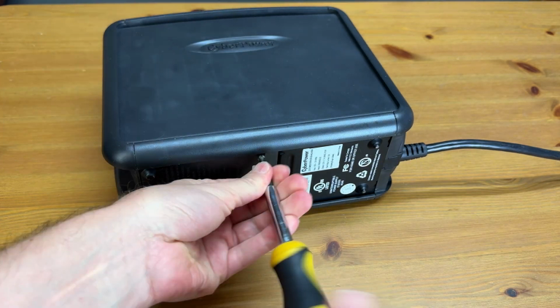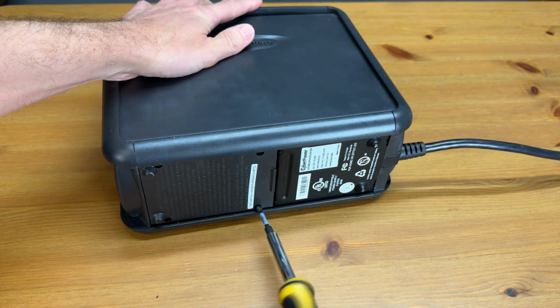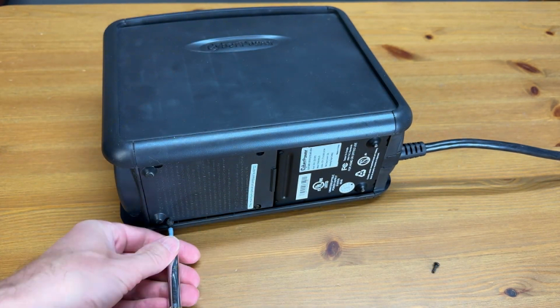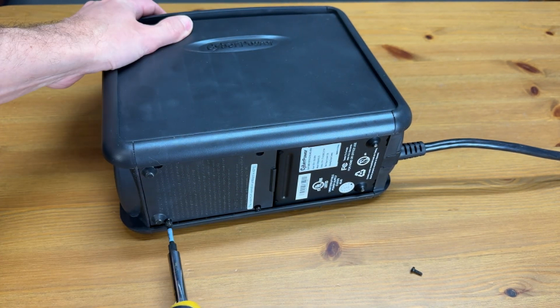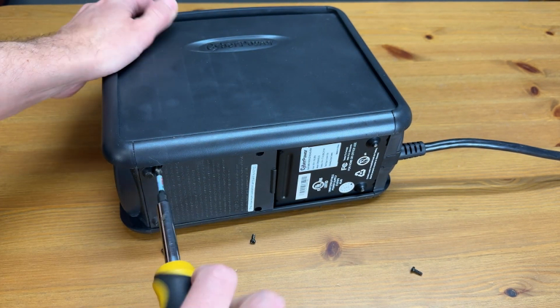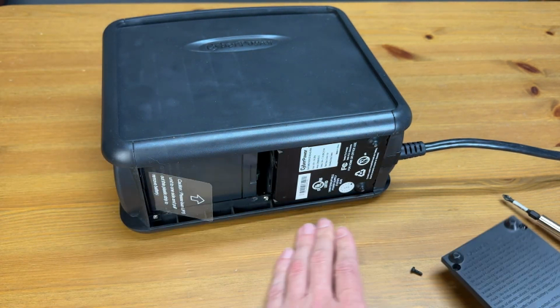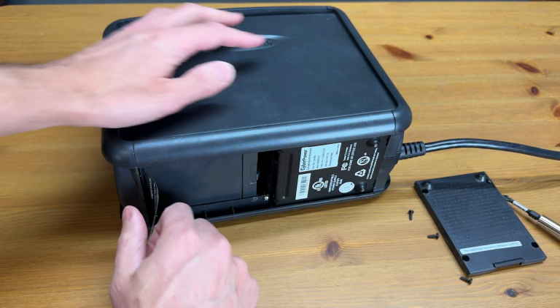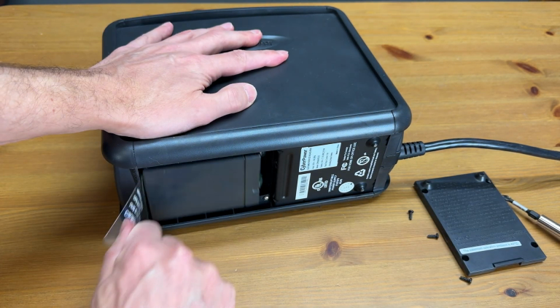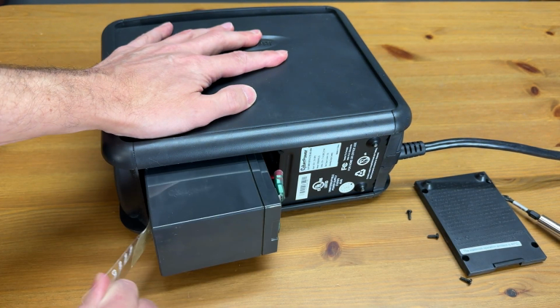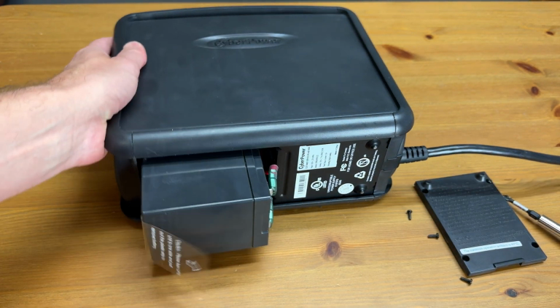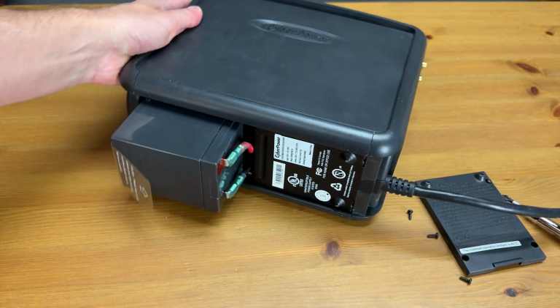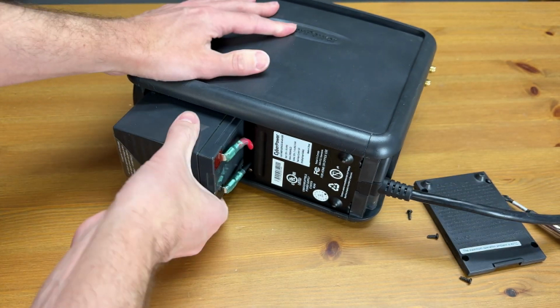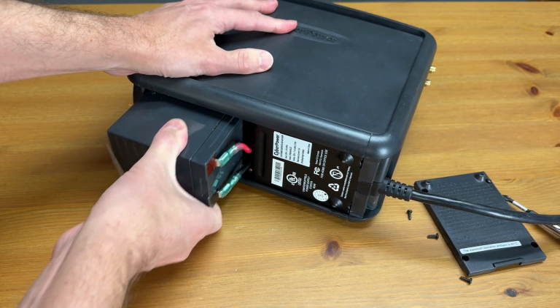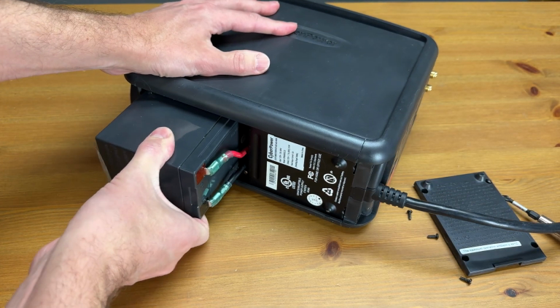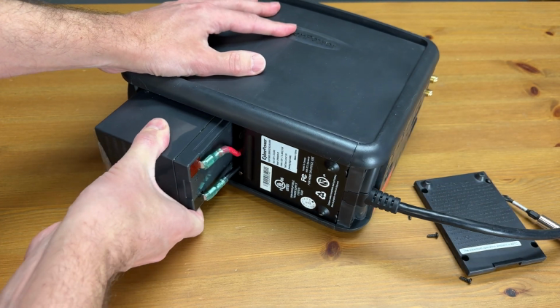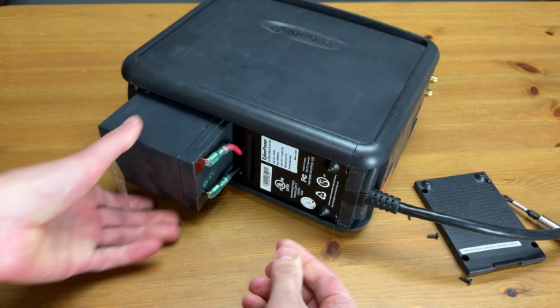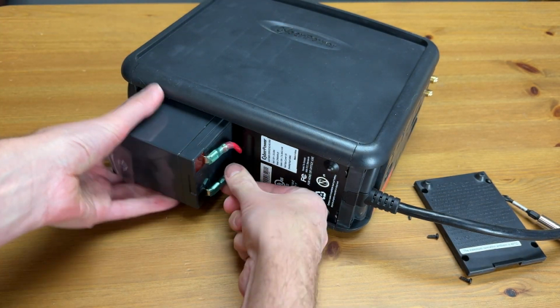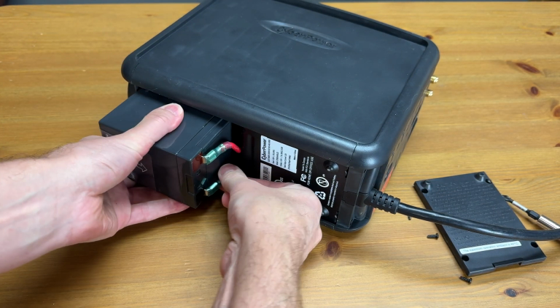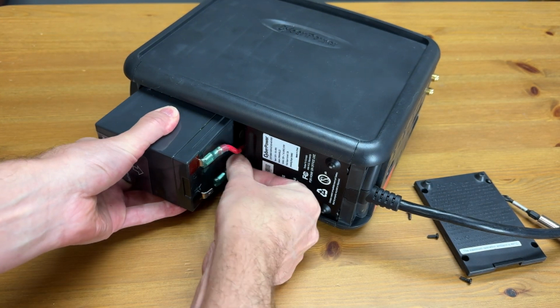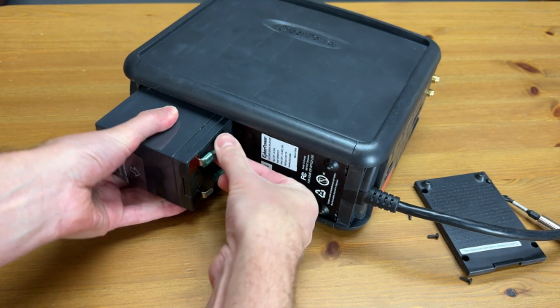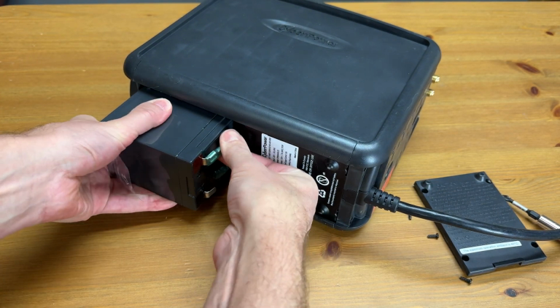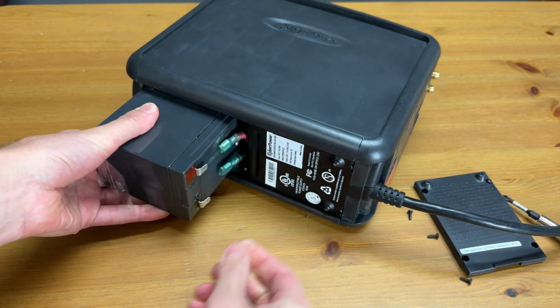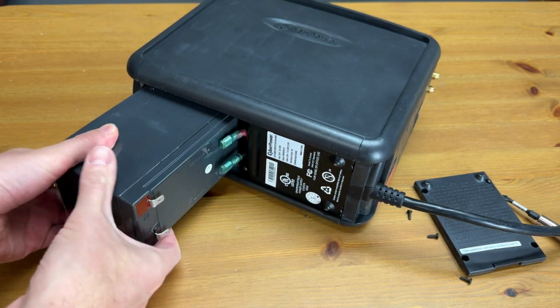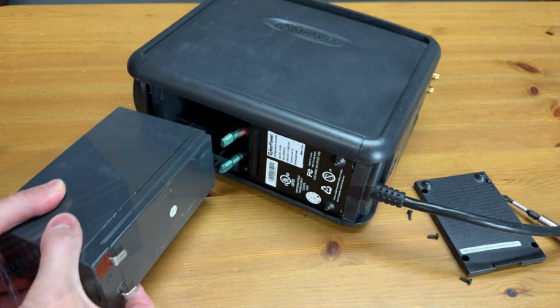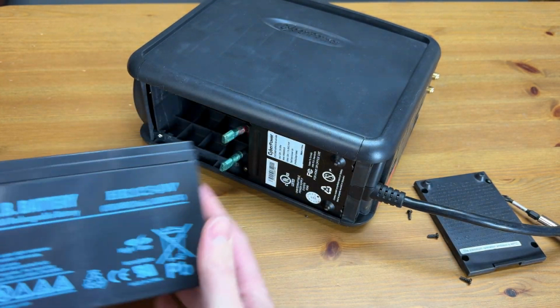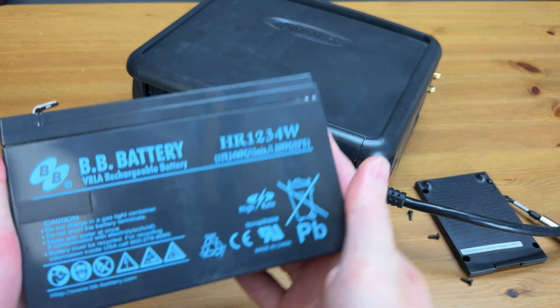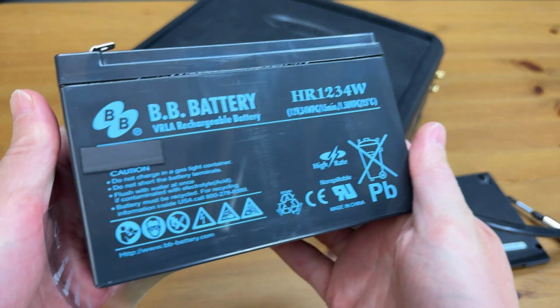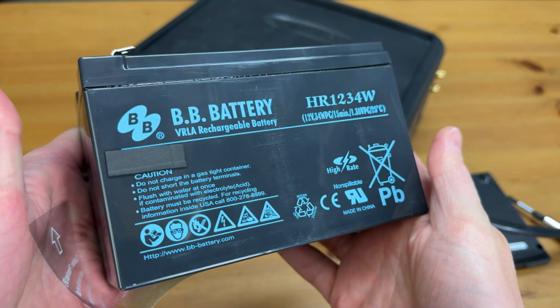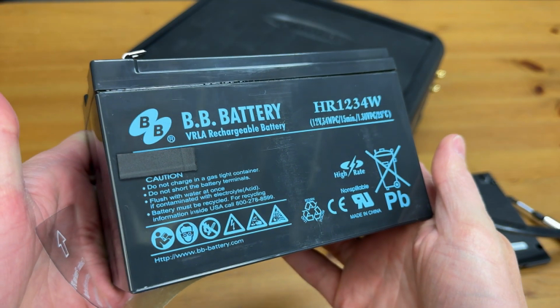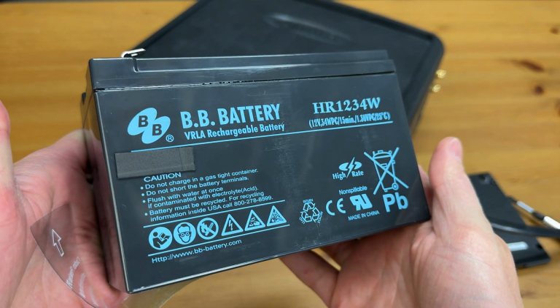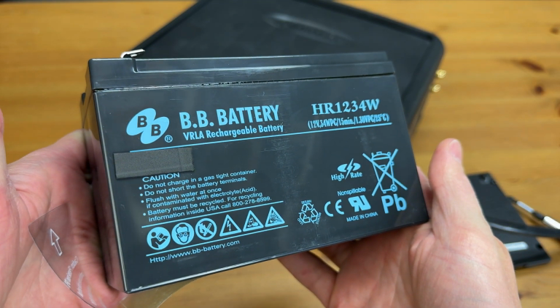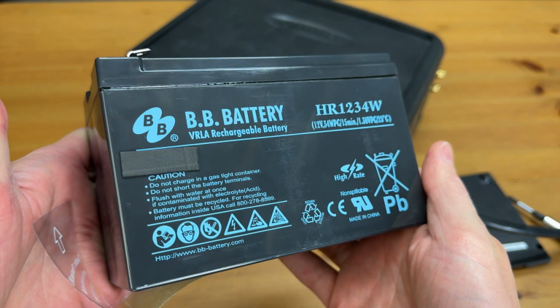Now once I get that door off, the battery will slide about halfway out until I get those two wires removed. Just give them a little wiggle and they'll pop right off. And here is a close-up of the original battery.